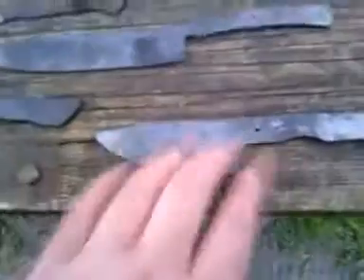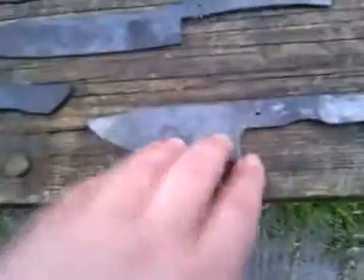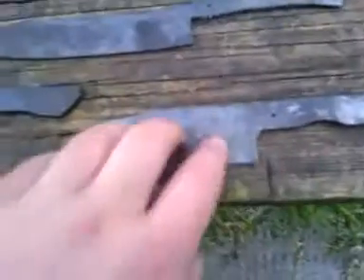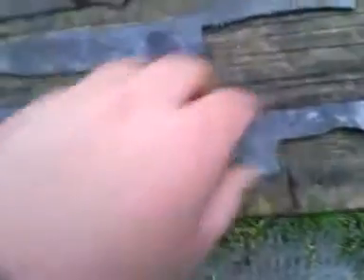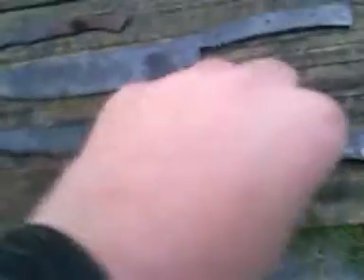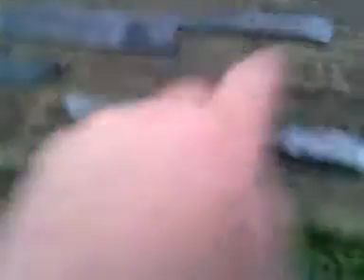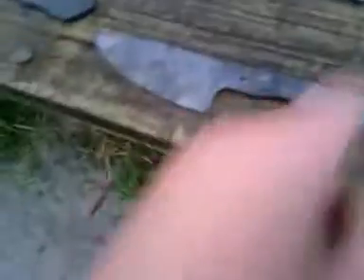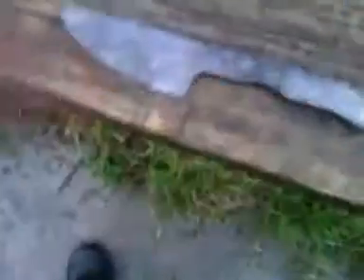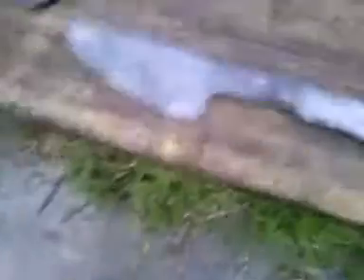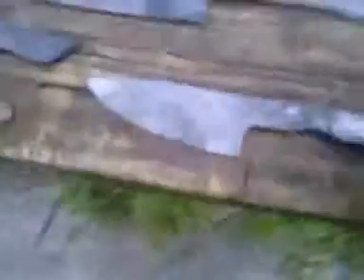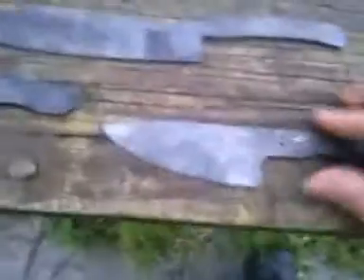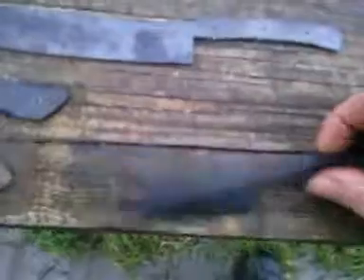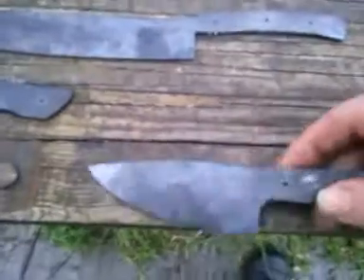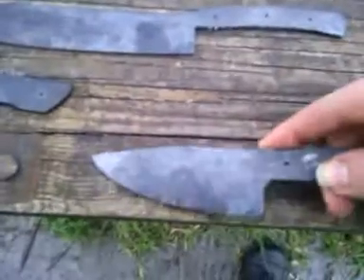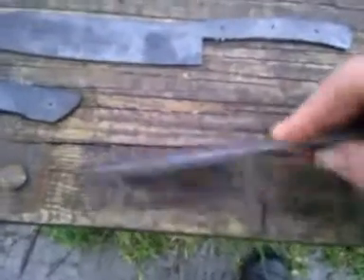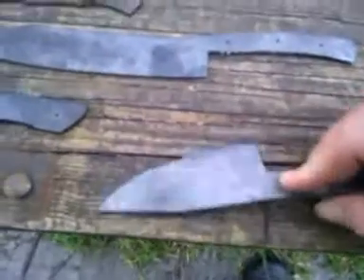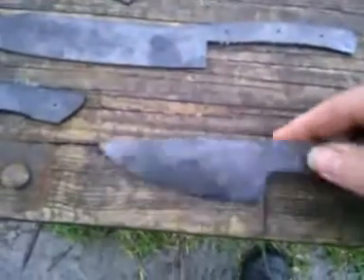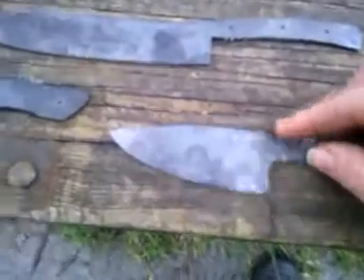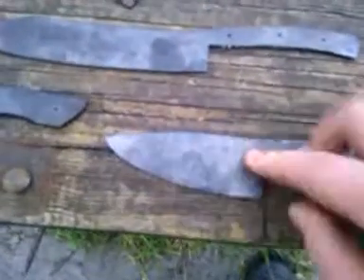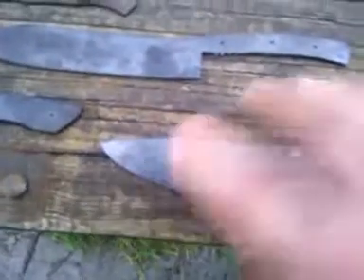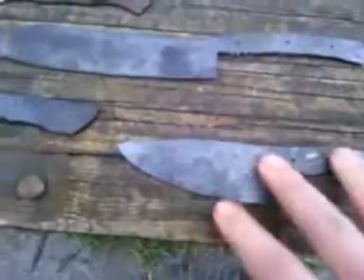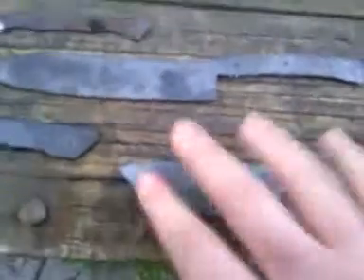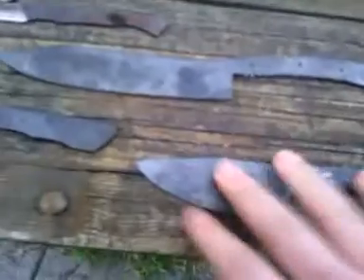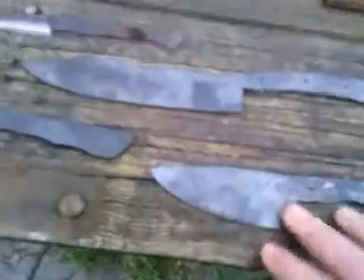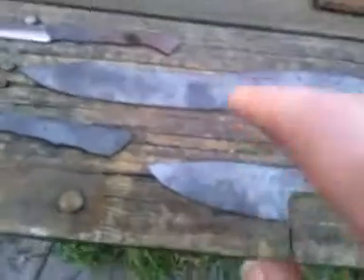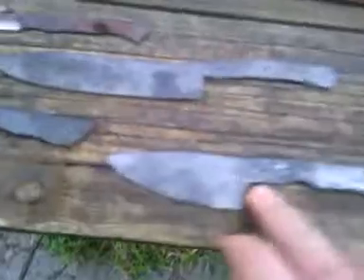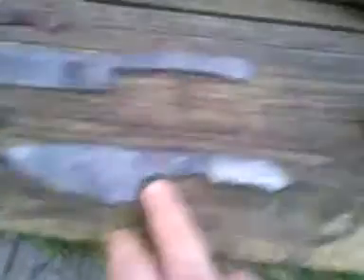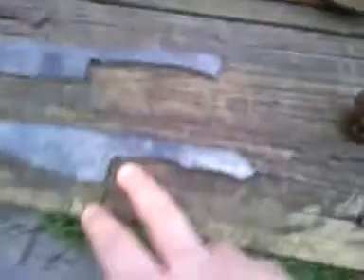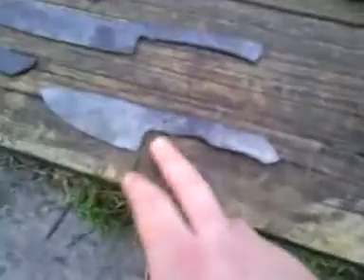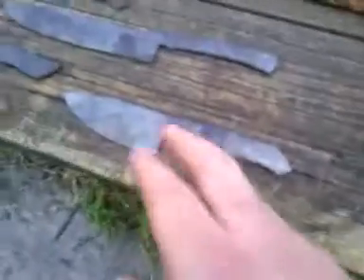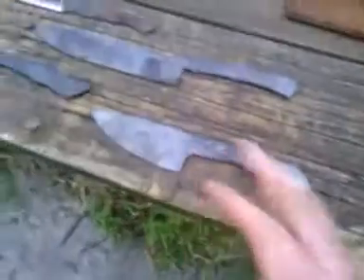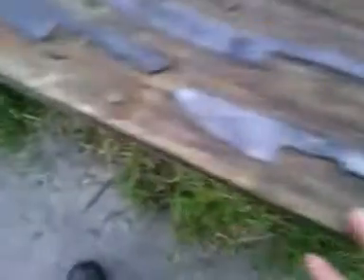This is another file knife I made — like a kitchen knife, camp knife, whichever way you want to use it. It's not finished yet, I still got some work to do on it. It will be $50 shipped with sheath.